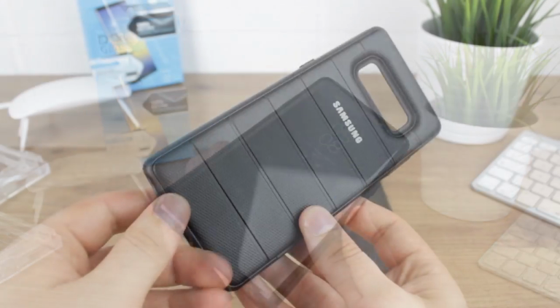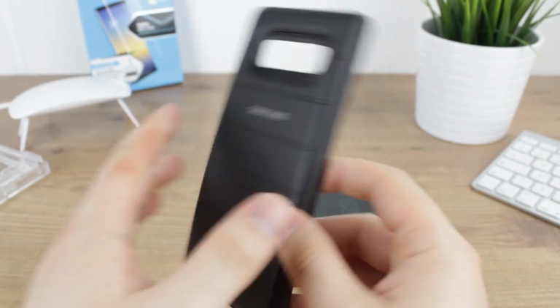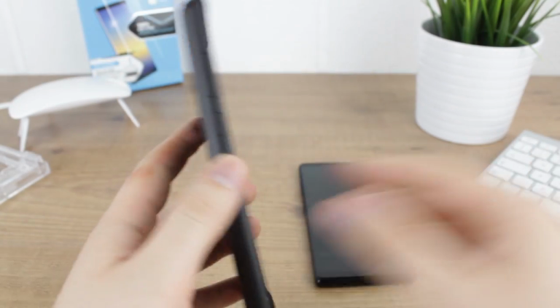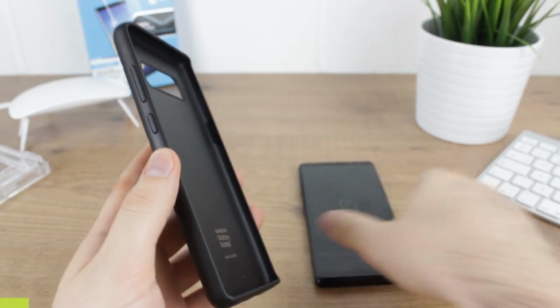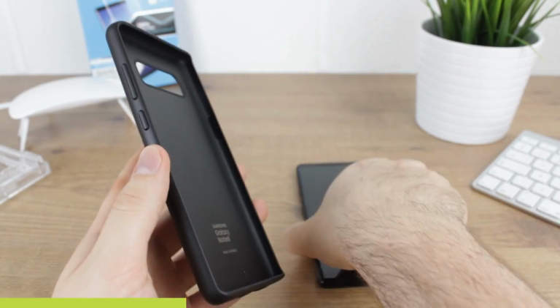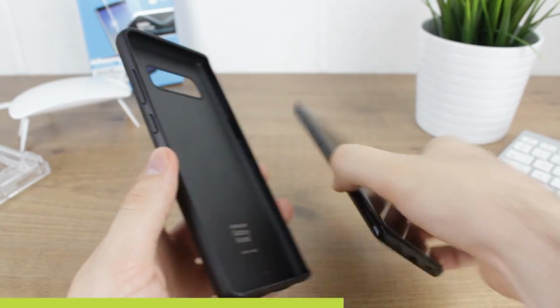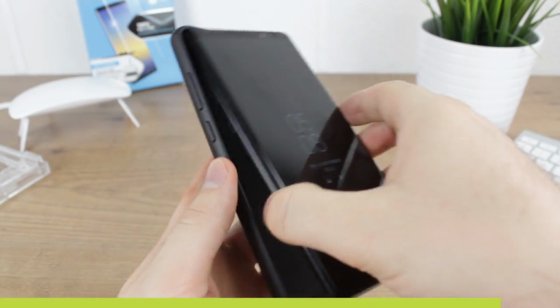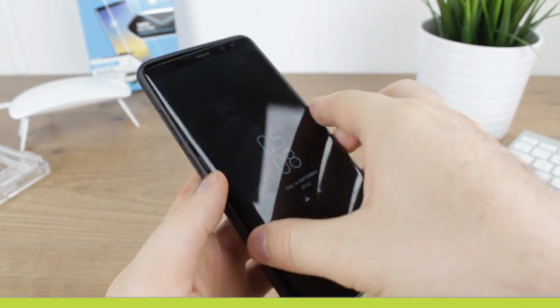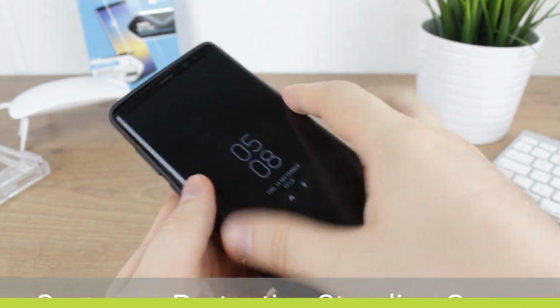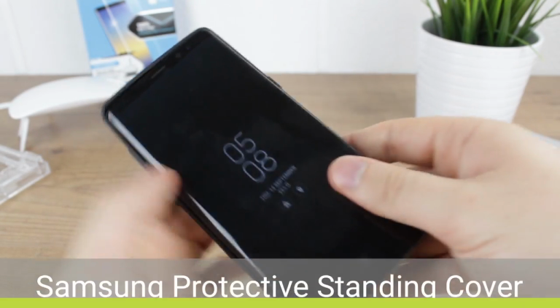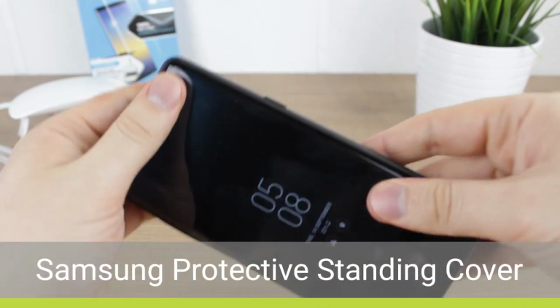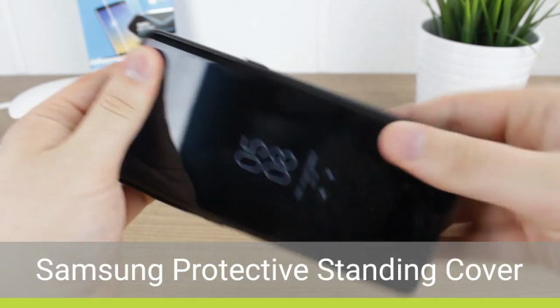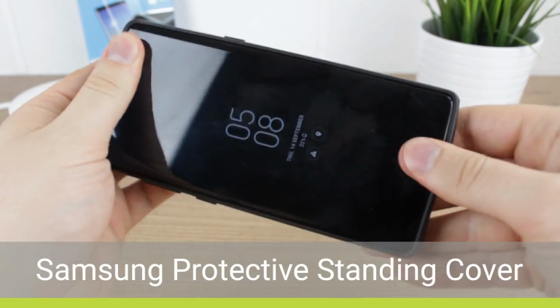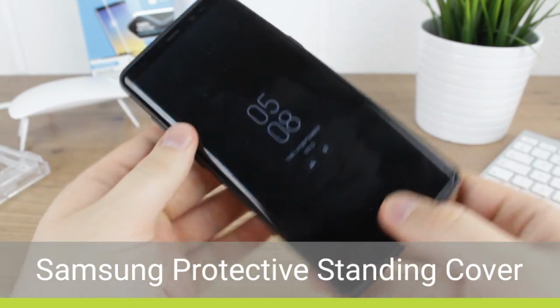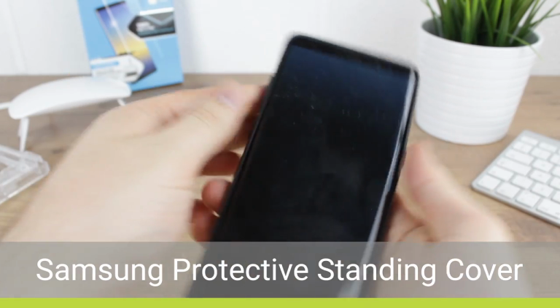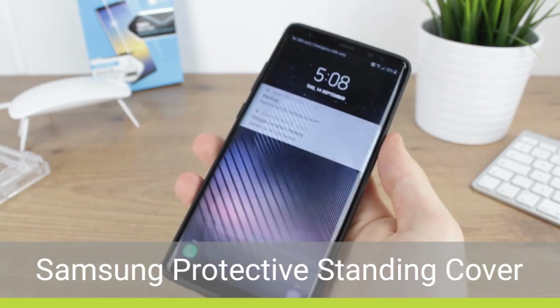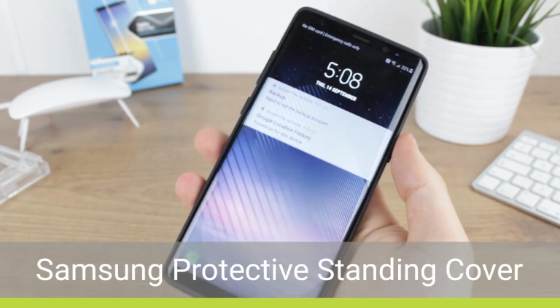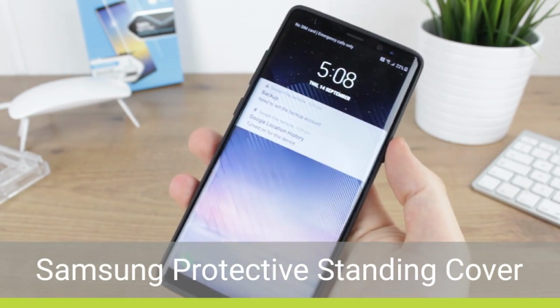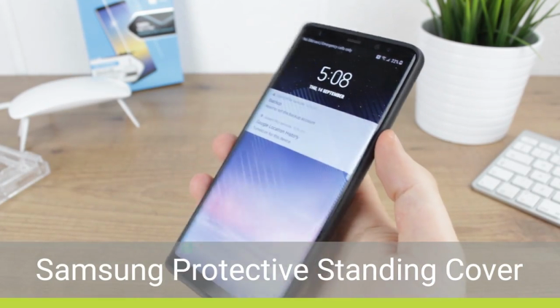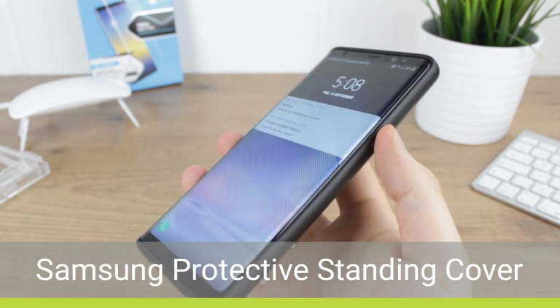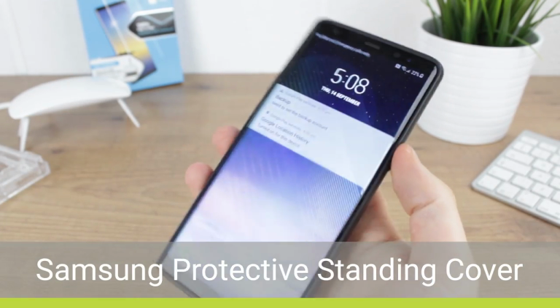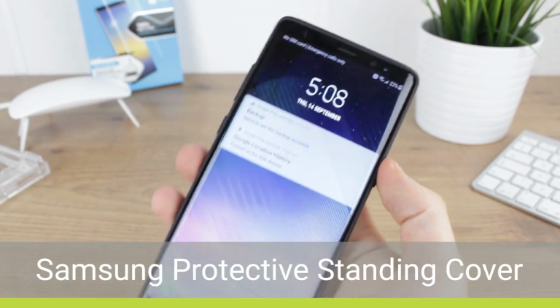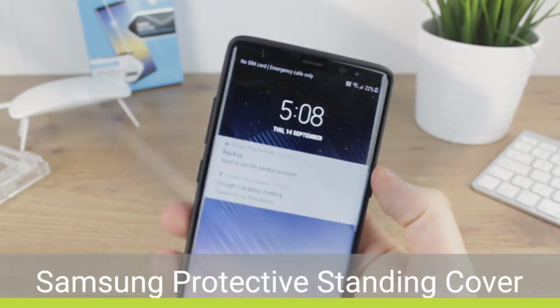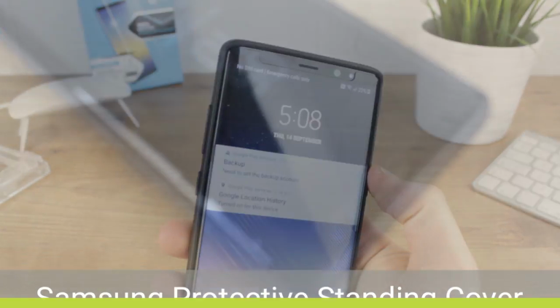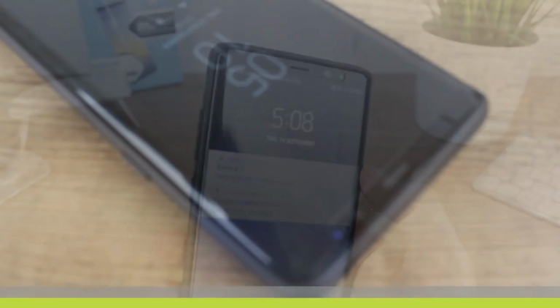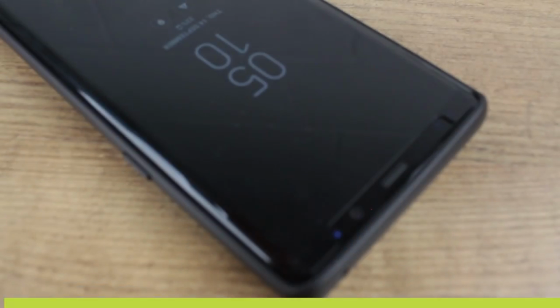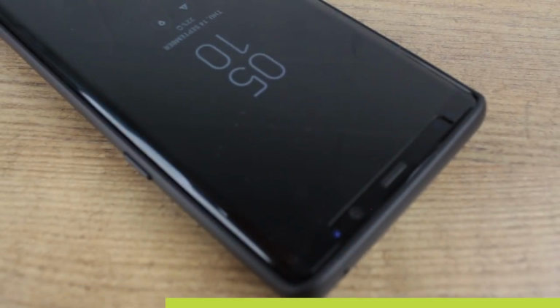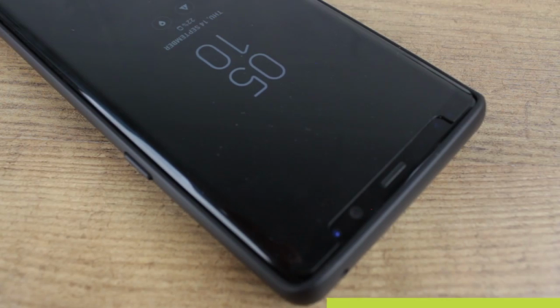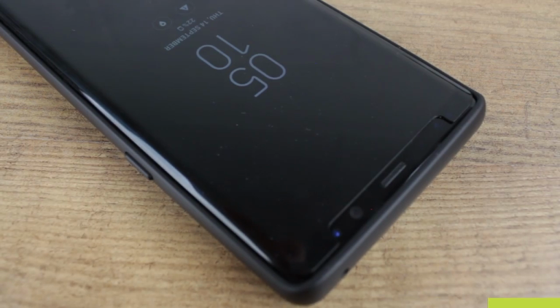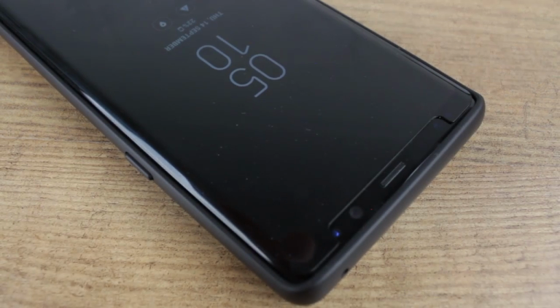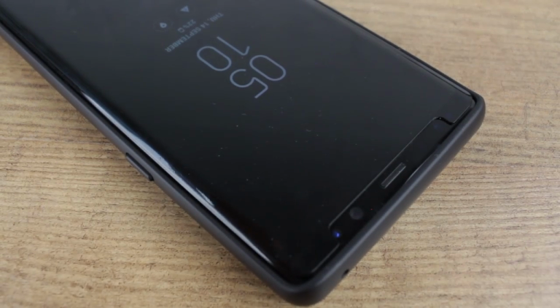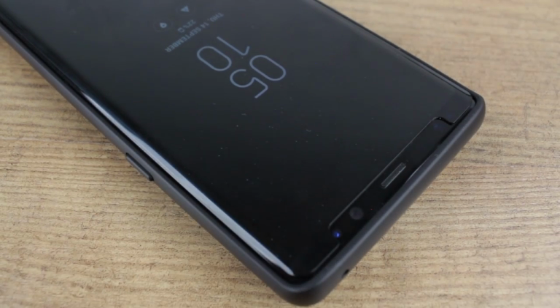Now we move onto the protective standing cover from Samsung, which has been highly requested, and we can confirm that this fits perfectly also with a nice gap between the case and the protector.